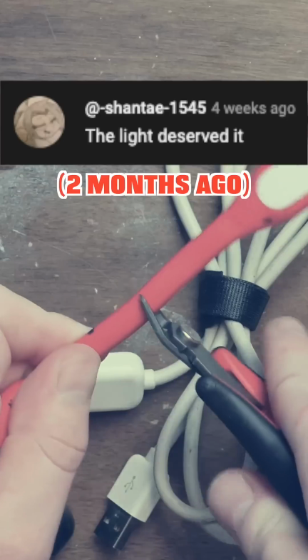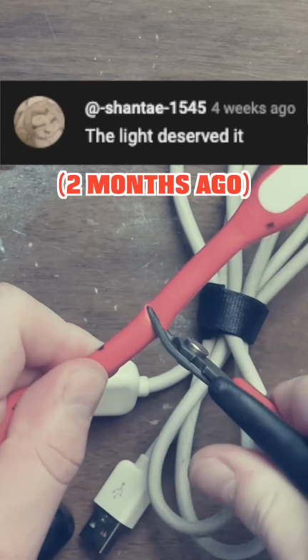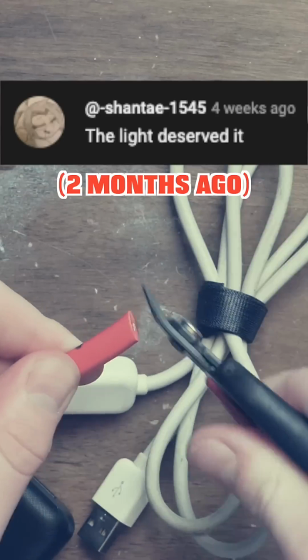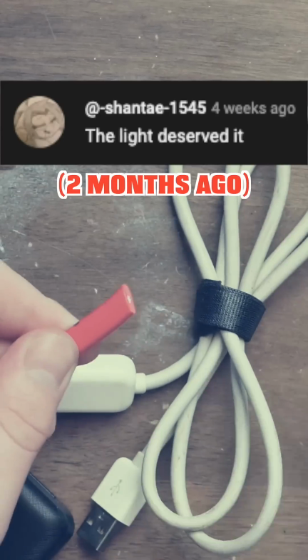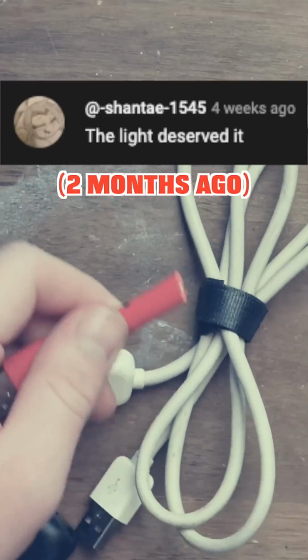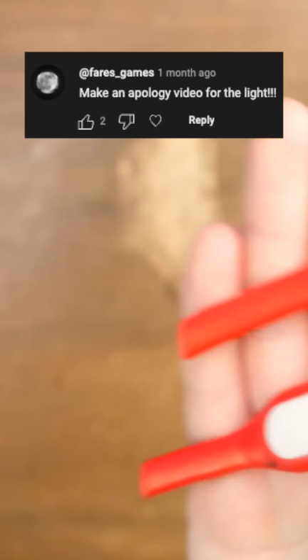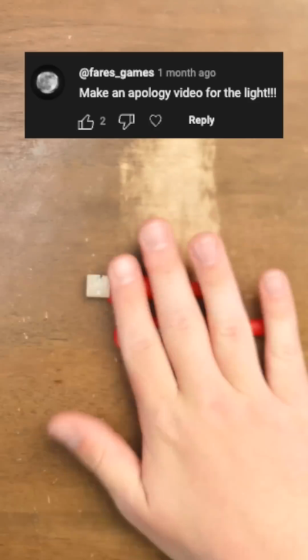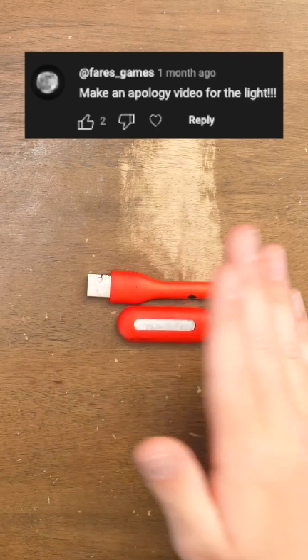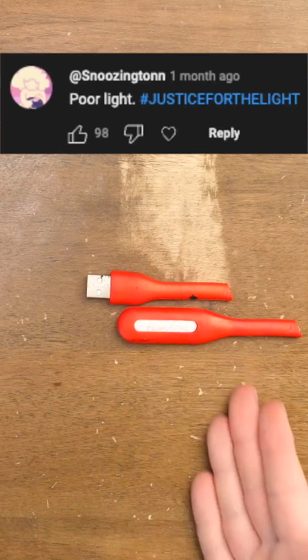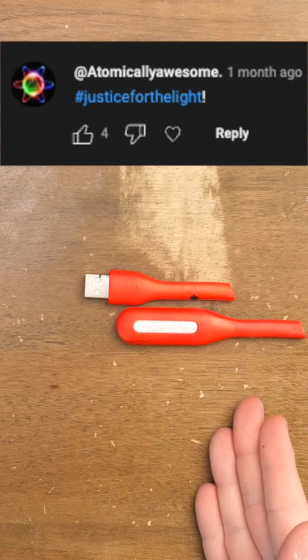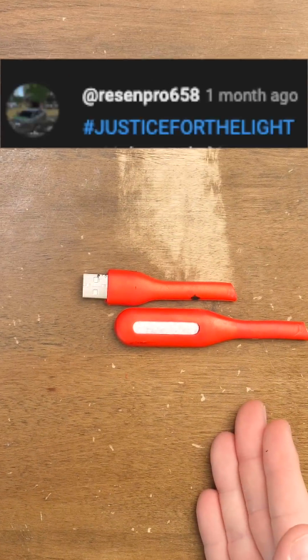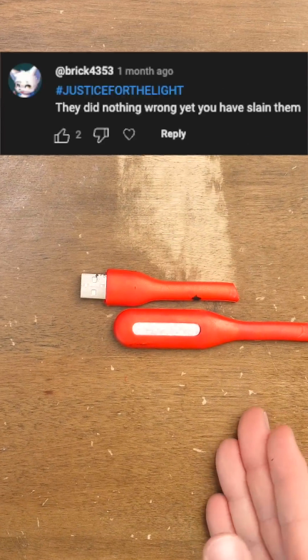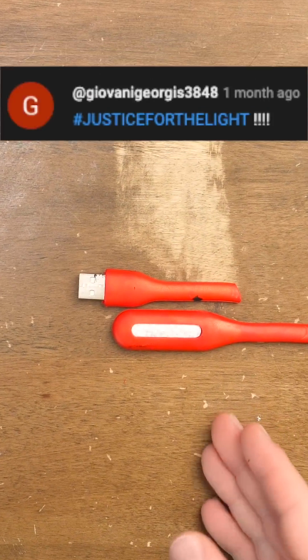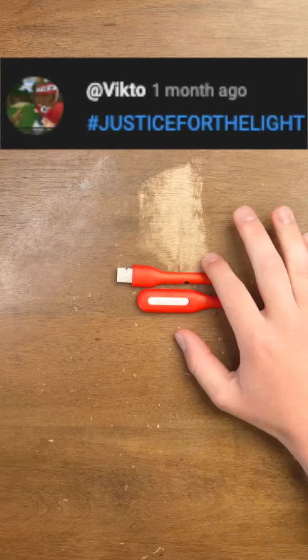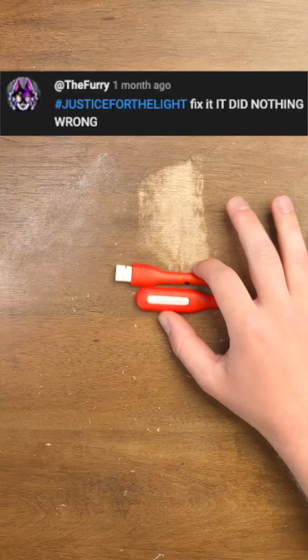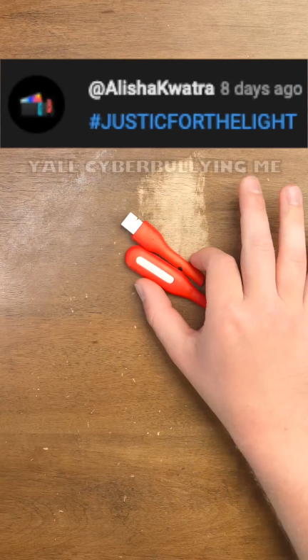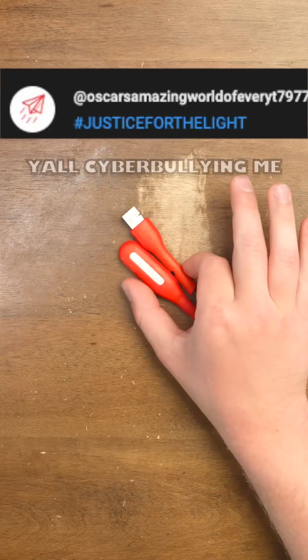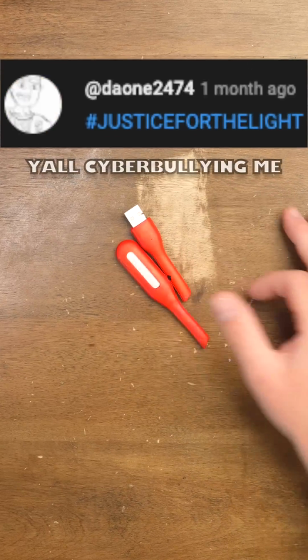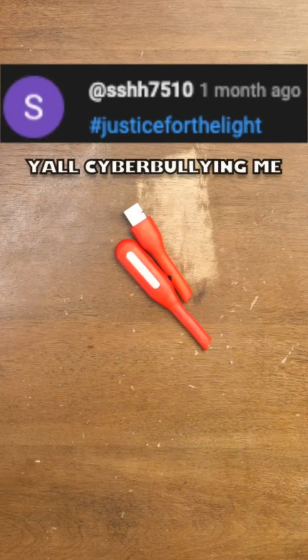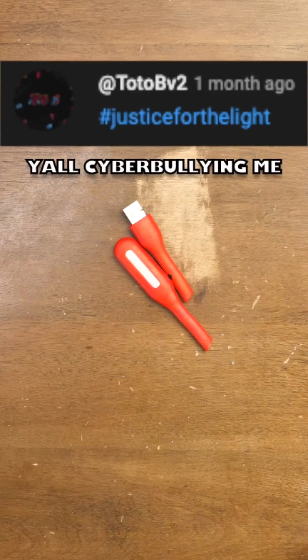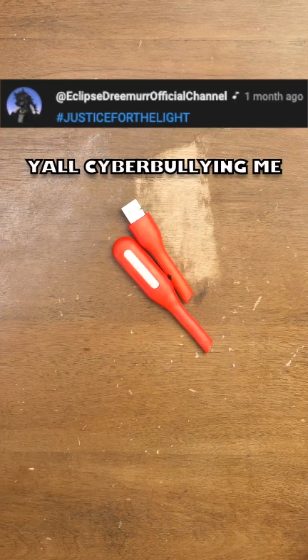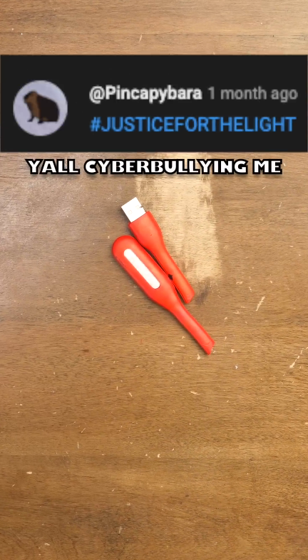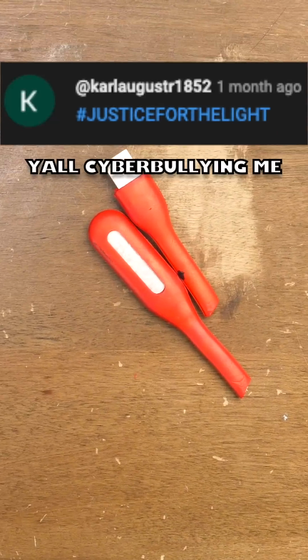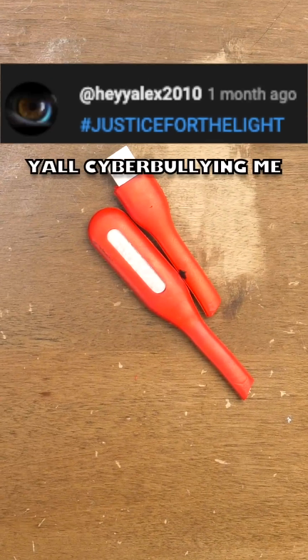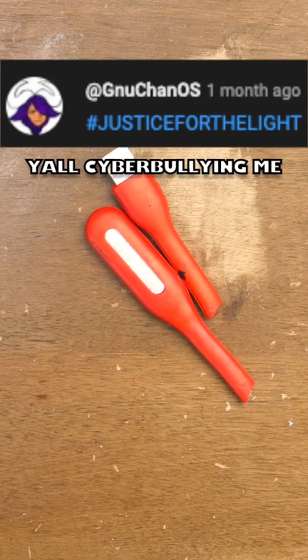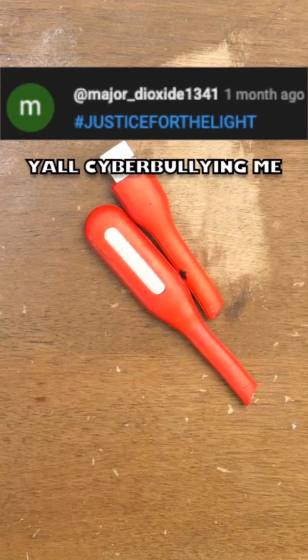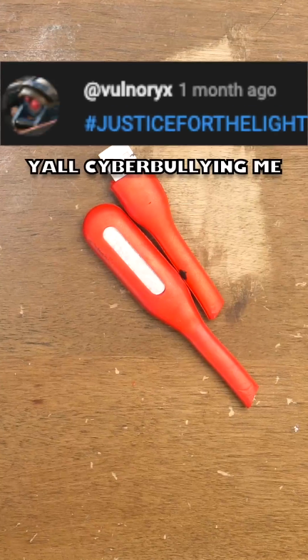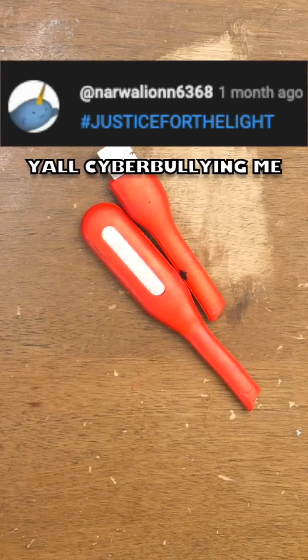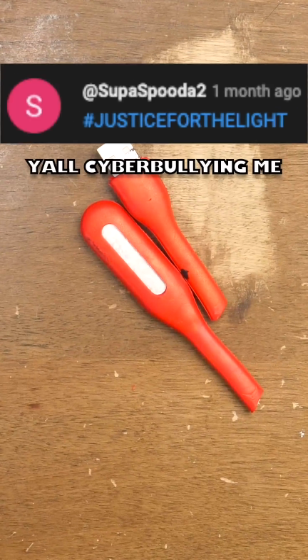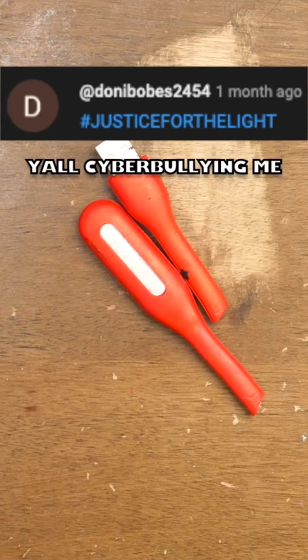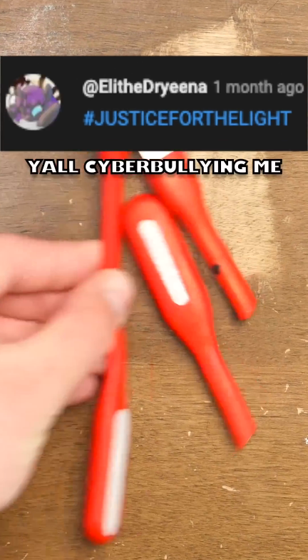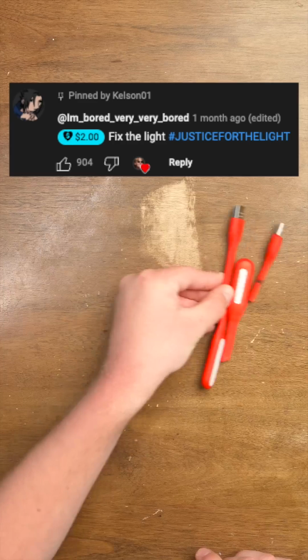This is a USB light that I cut in half since it deserved to die, except it actually didn't. And my god, you guys went so crazy about it, you would think that I had killed a puppy. Seriously, thousands of comments about this USB light, and everyone wanted me to fix it.